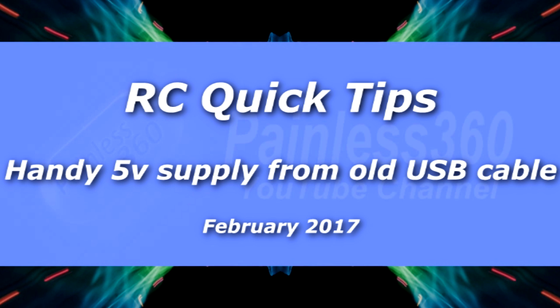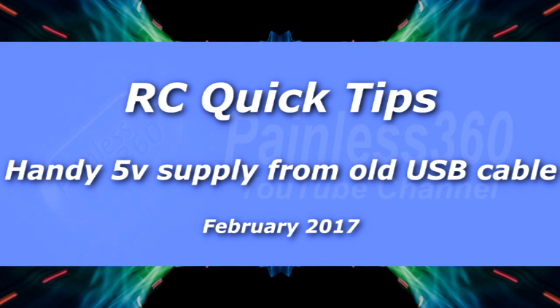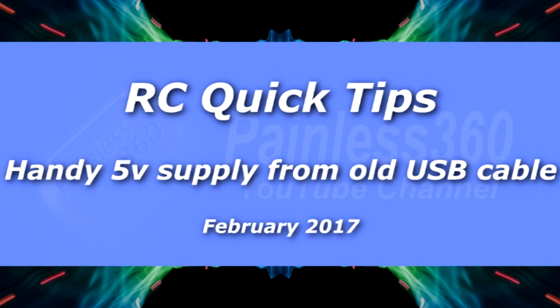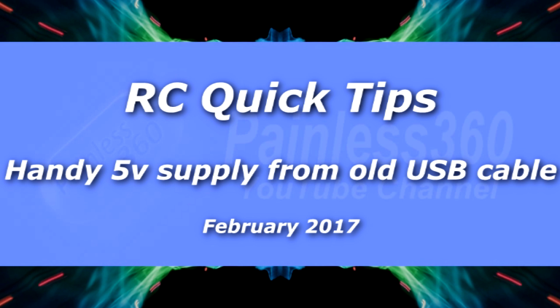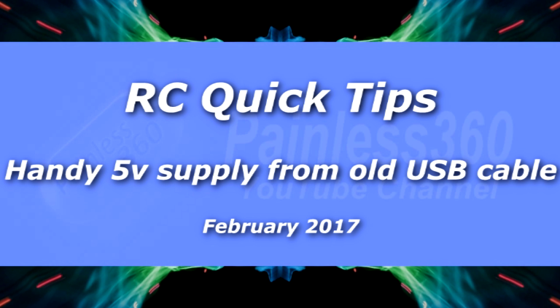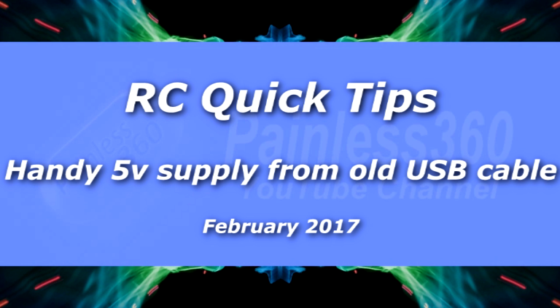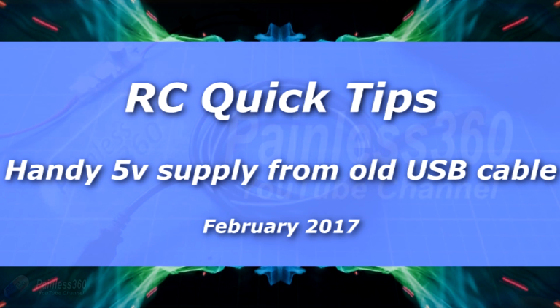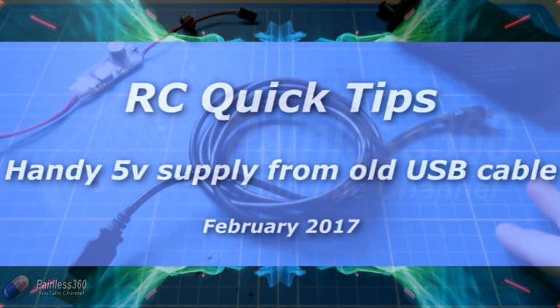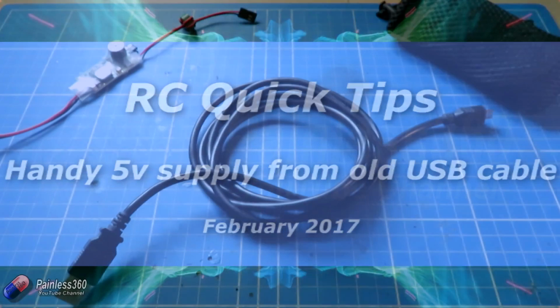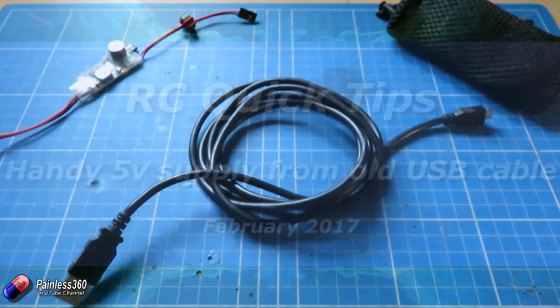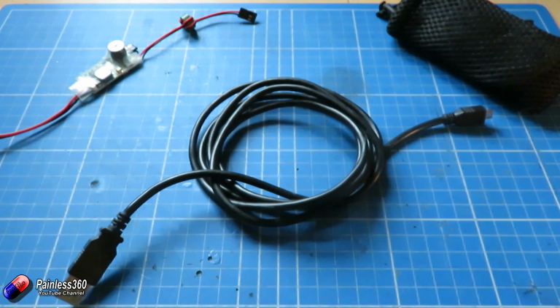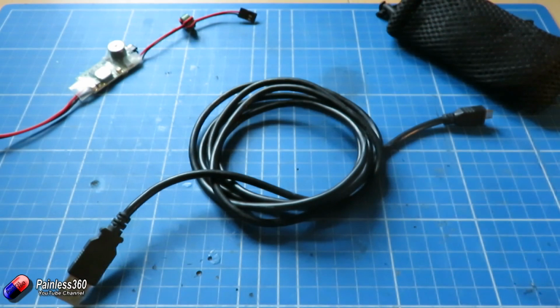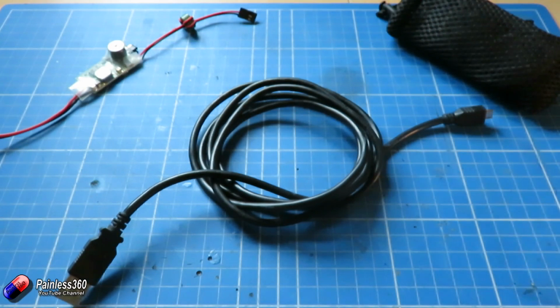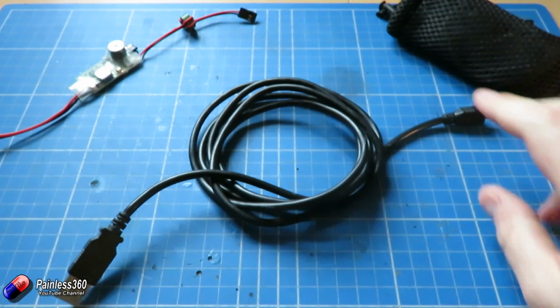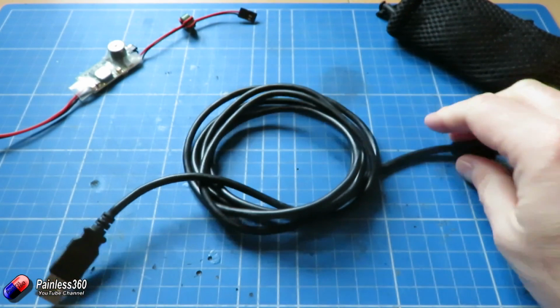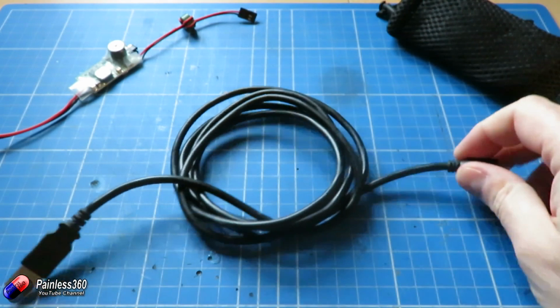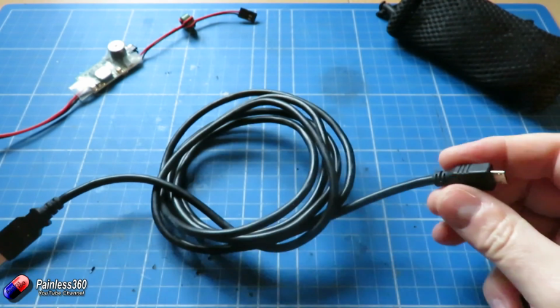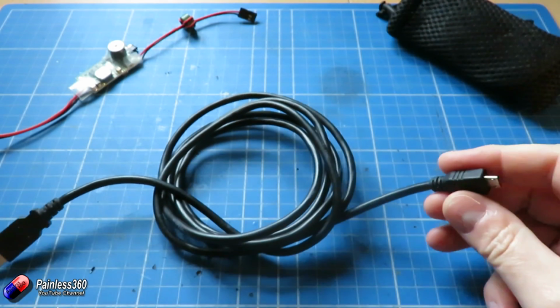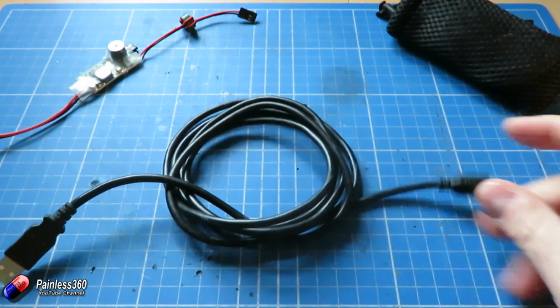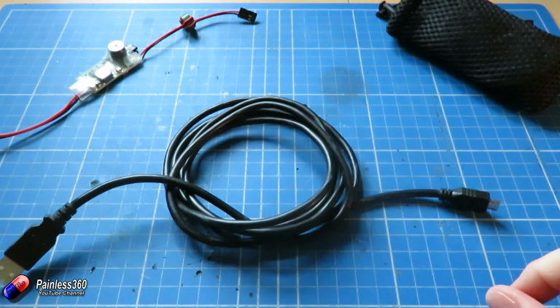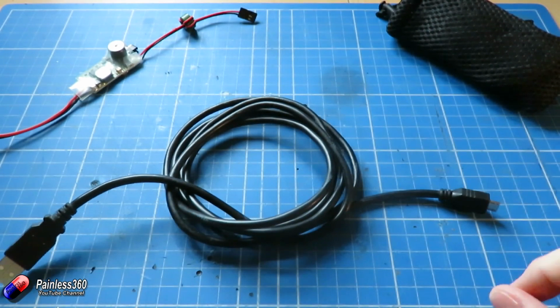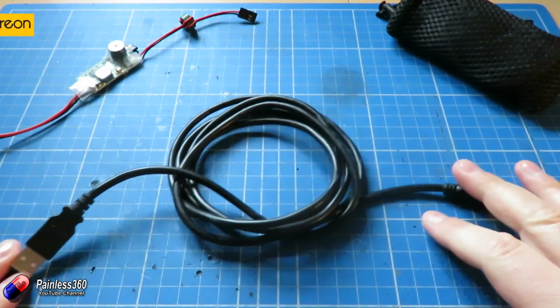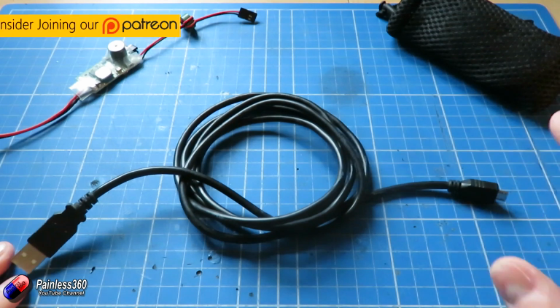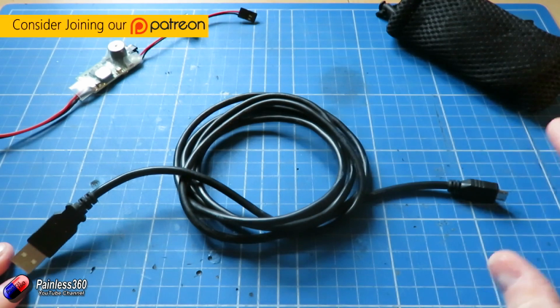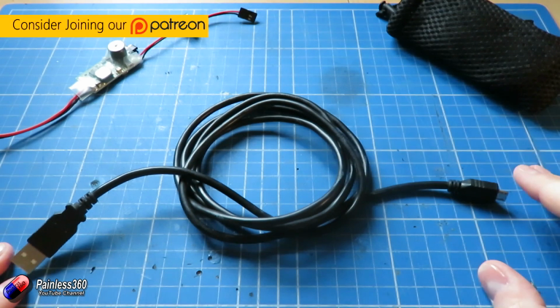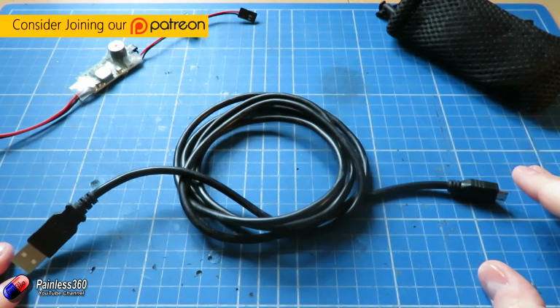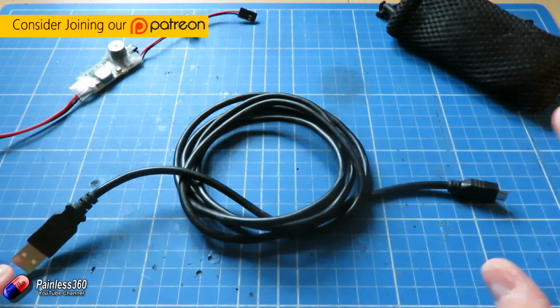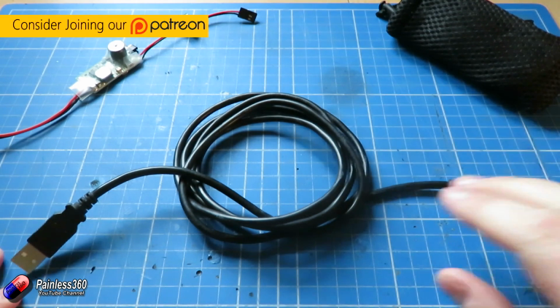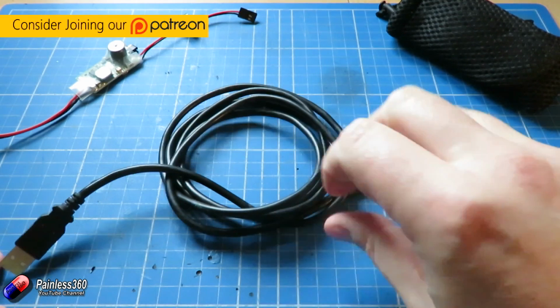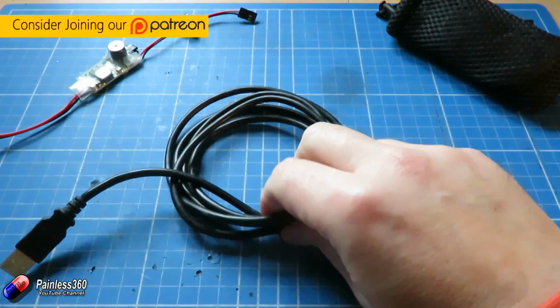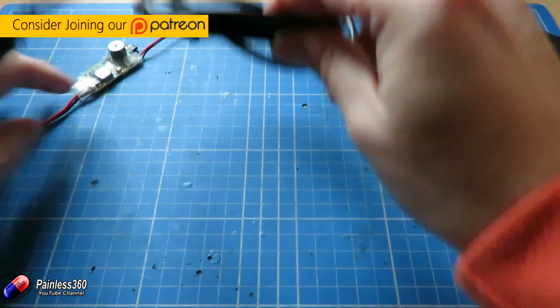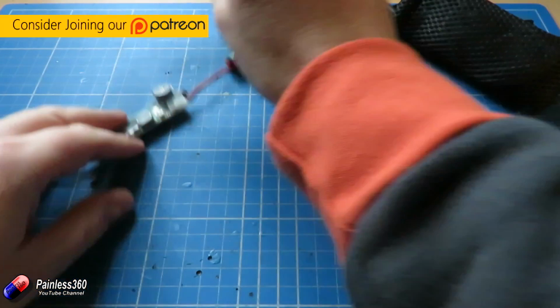Welcome to this remote control quick tip. This is one of those quick tips that I keep meaning to make, and I've had another USB cable that has finally given up the ghost, so I want to share it with you.